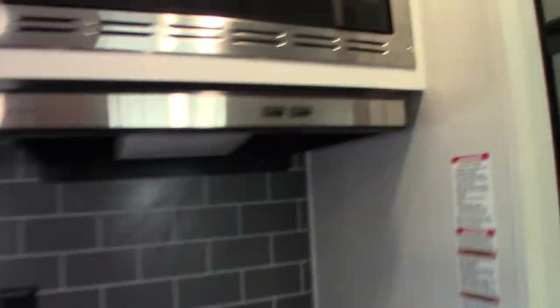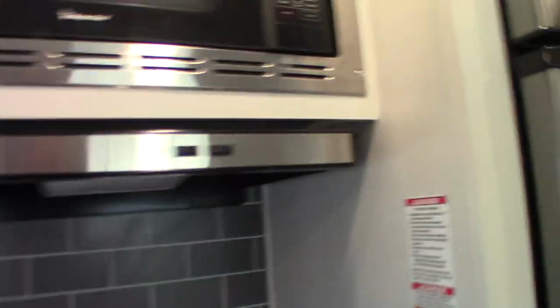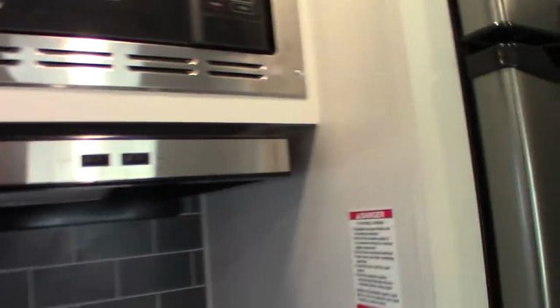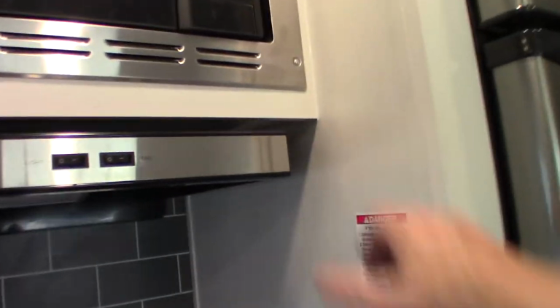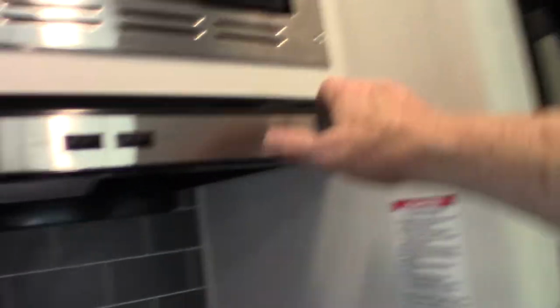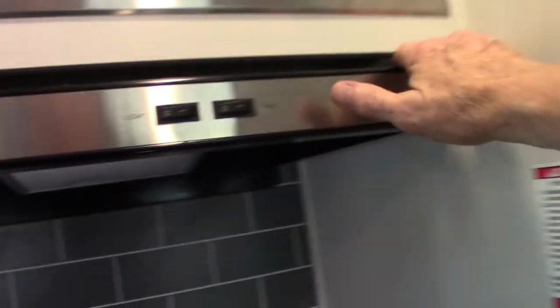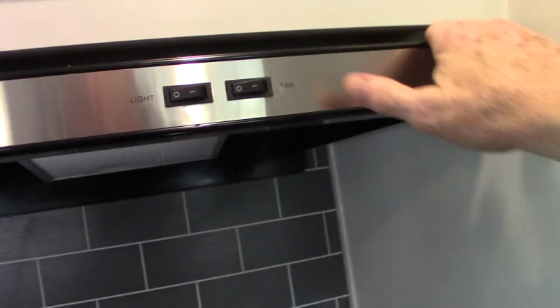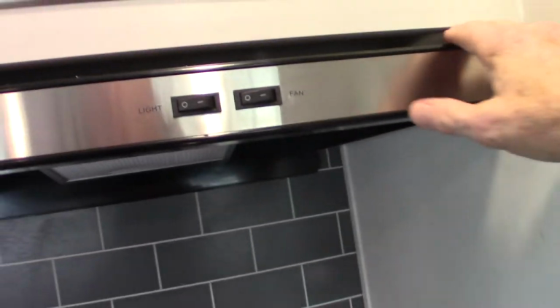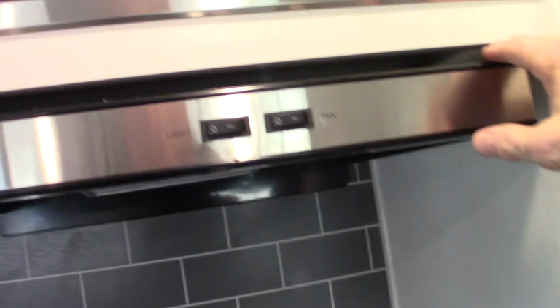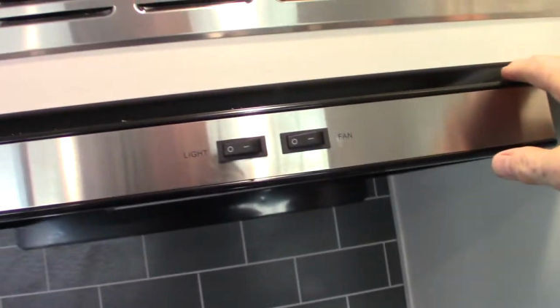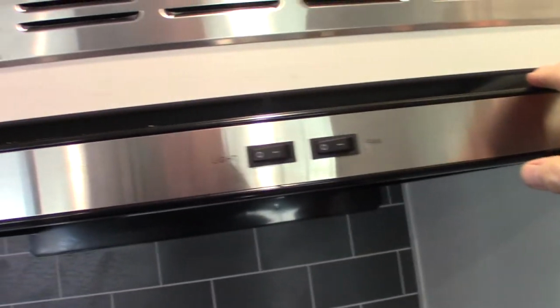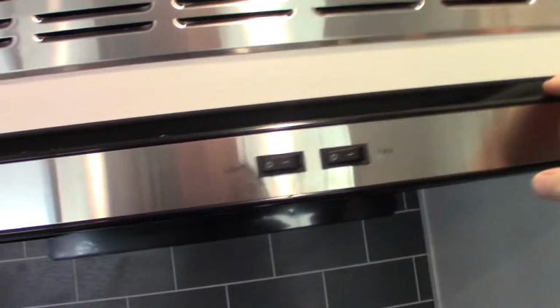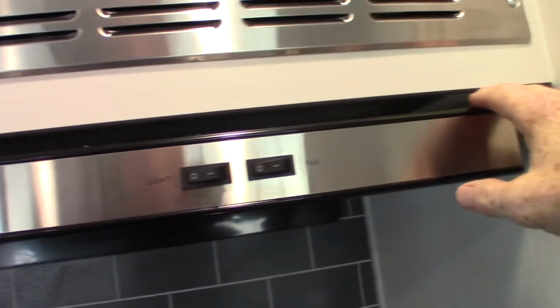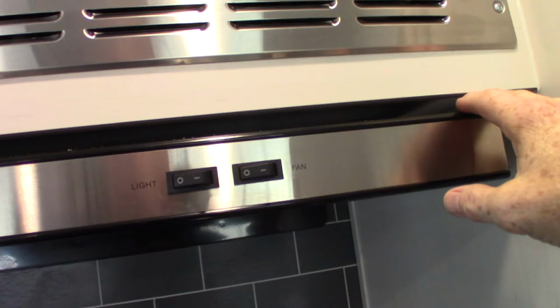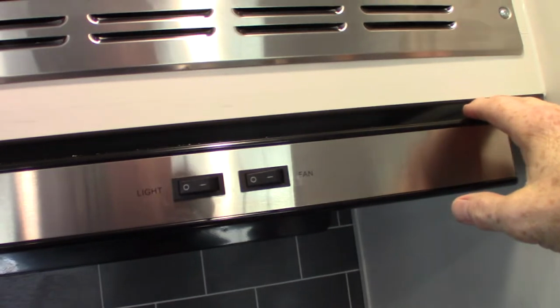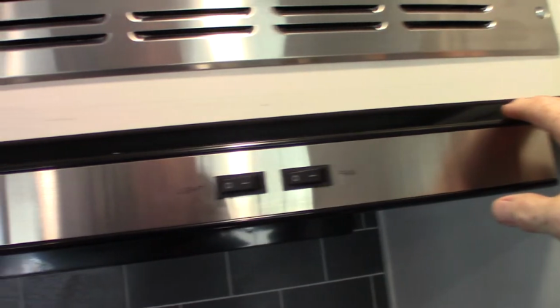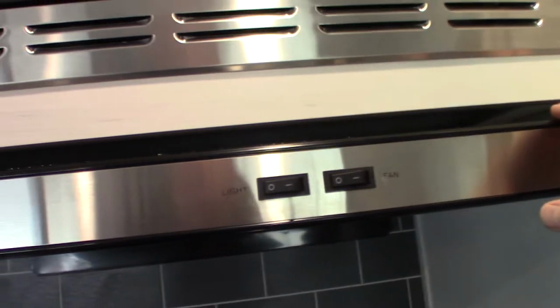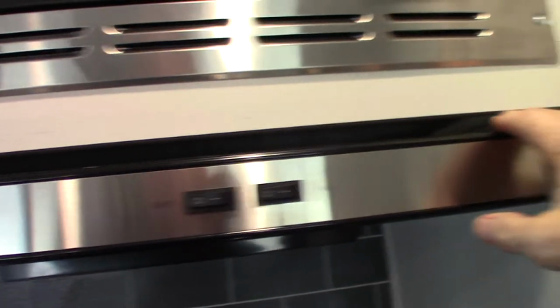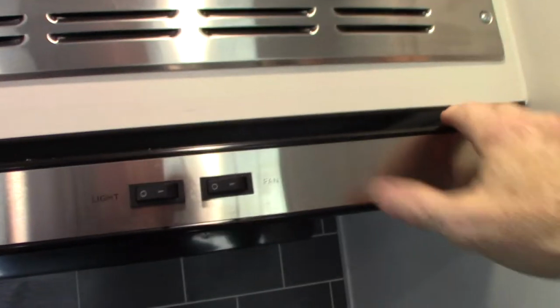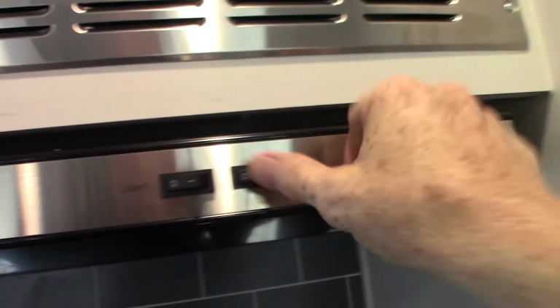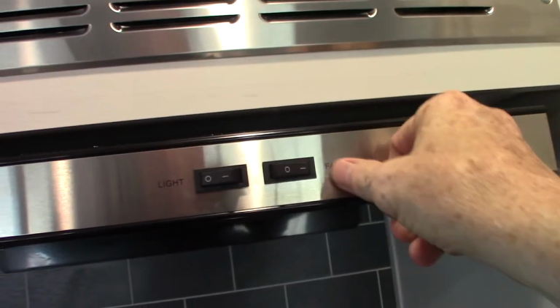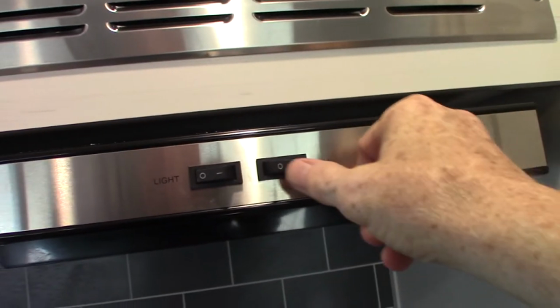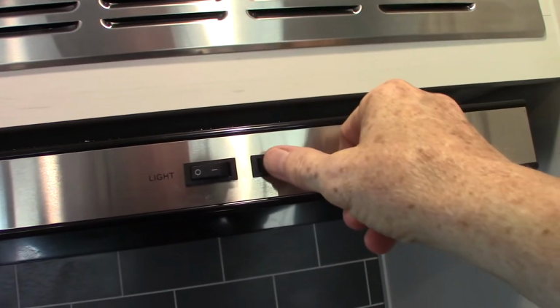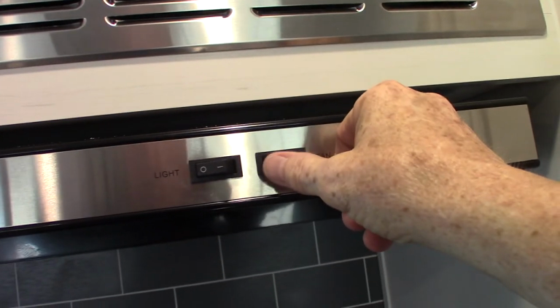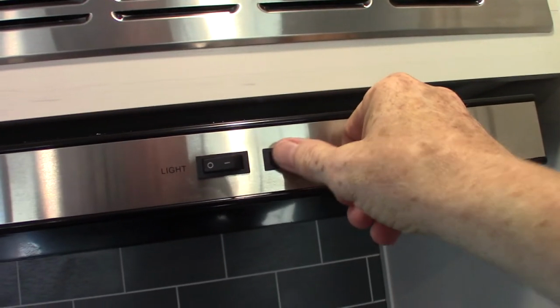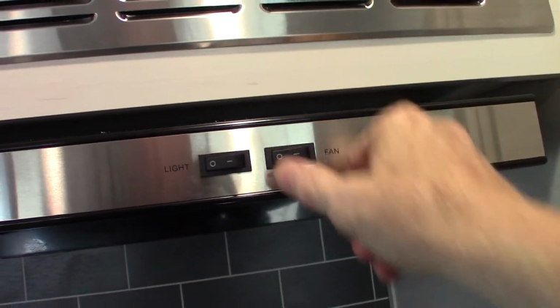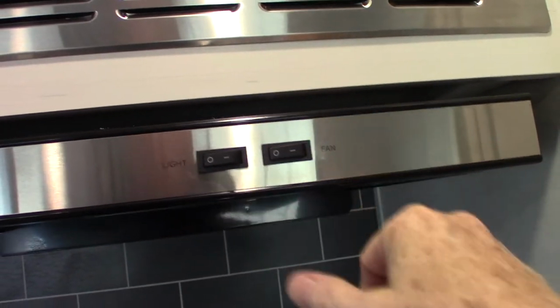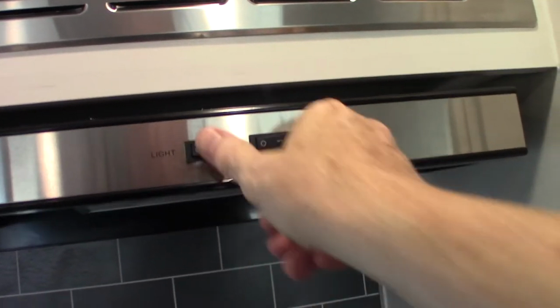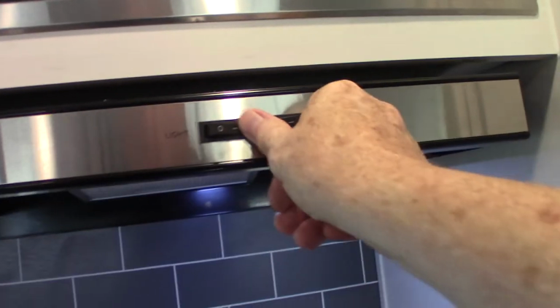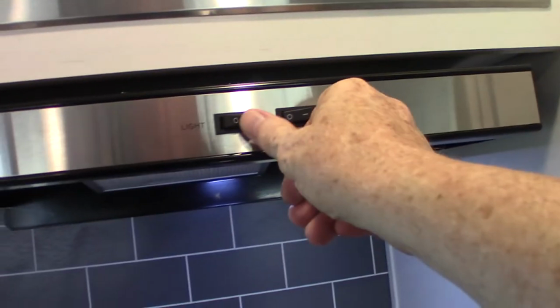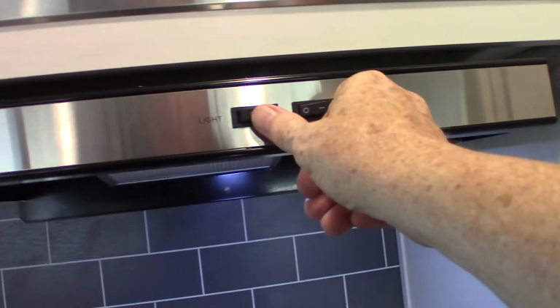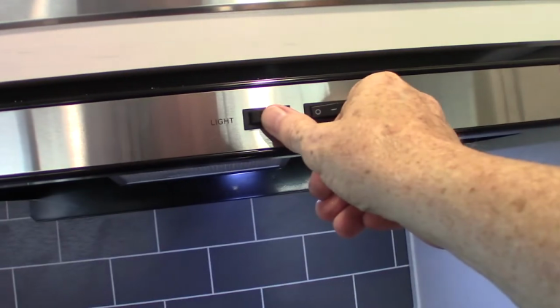Here's the range hood. We talked about the baffle in the vent — you turn on the fan, you want that baffle flapping freely. You've got a light here, and your microwave works like any other microwave.